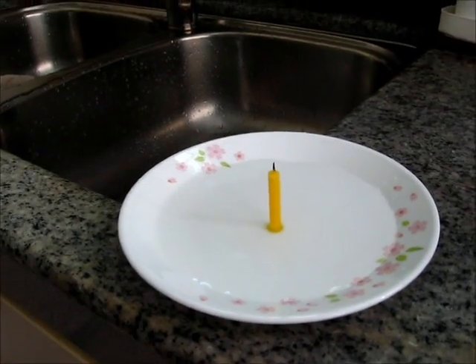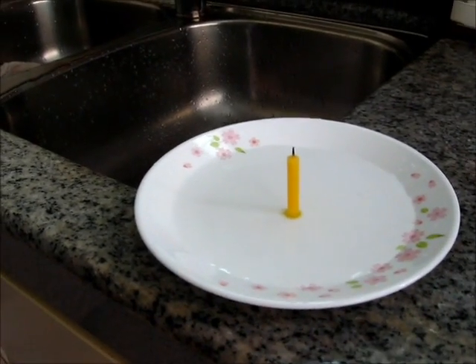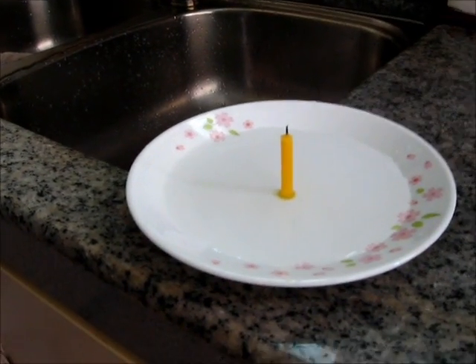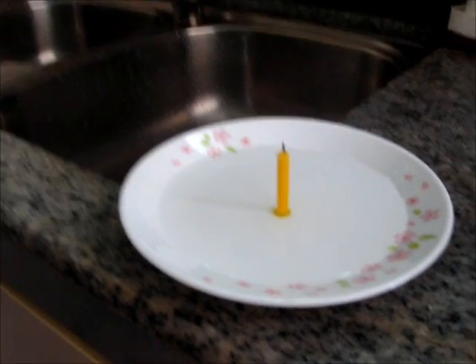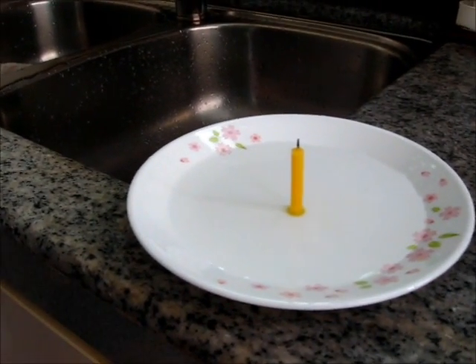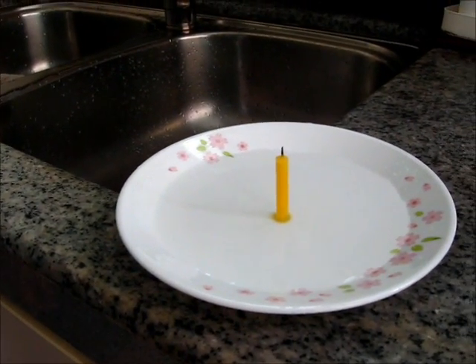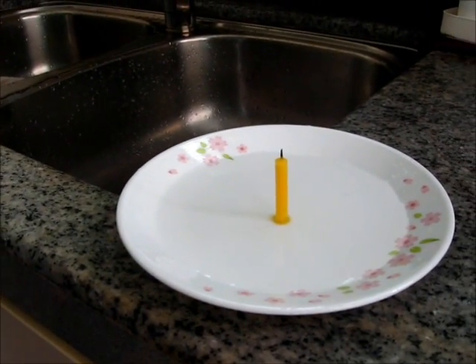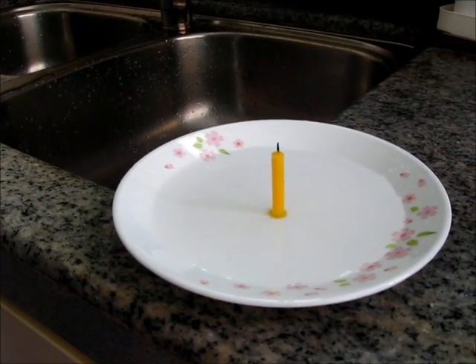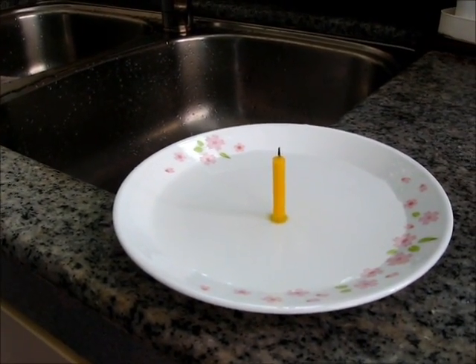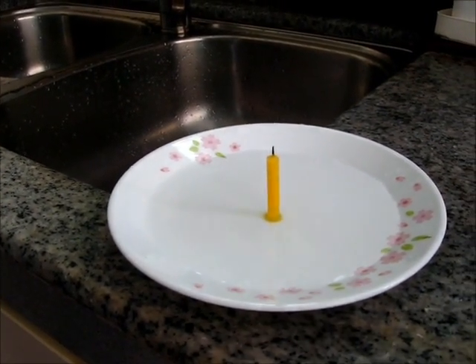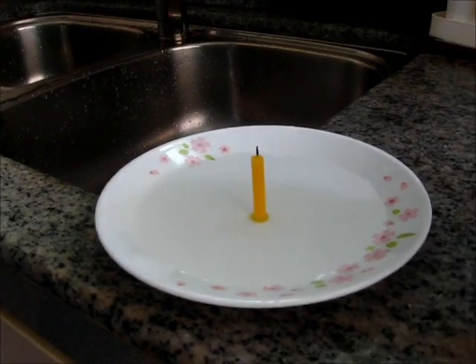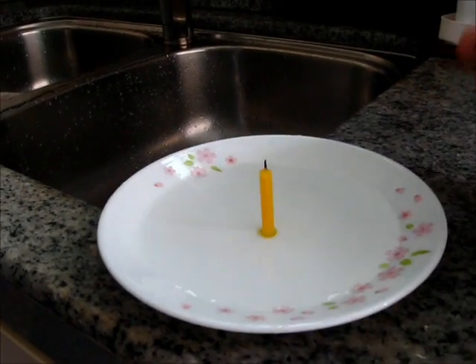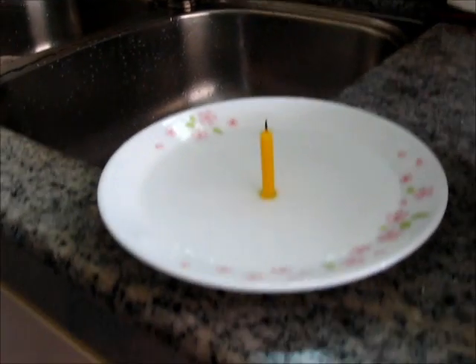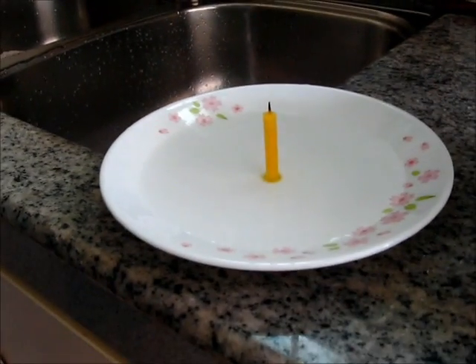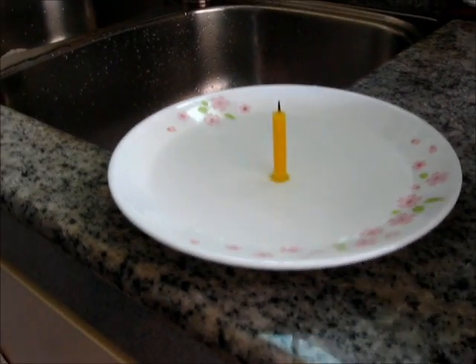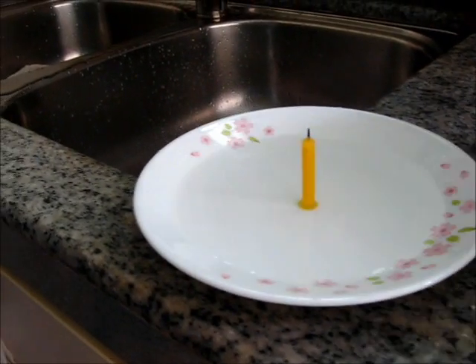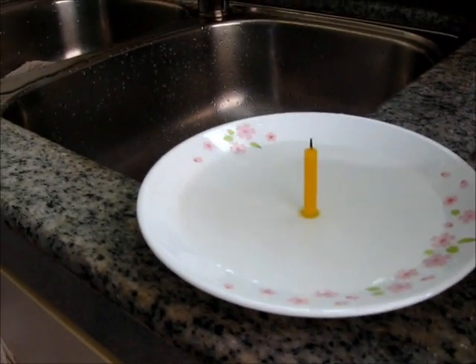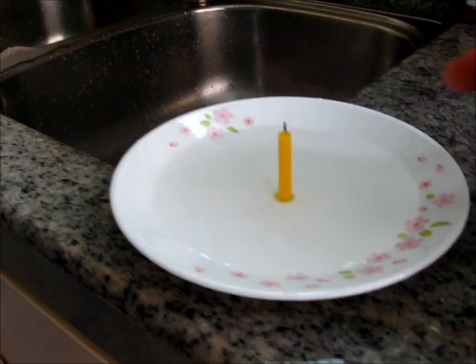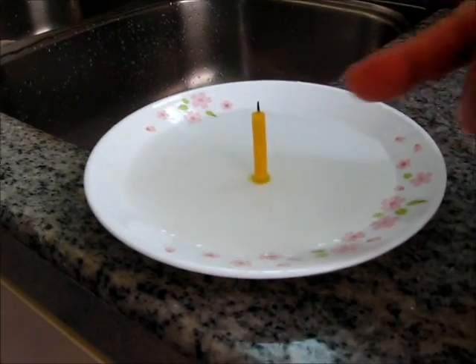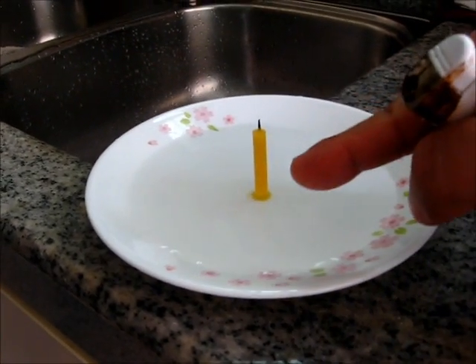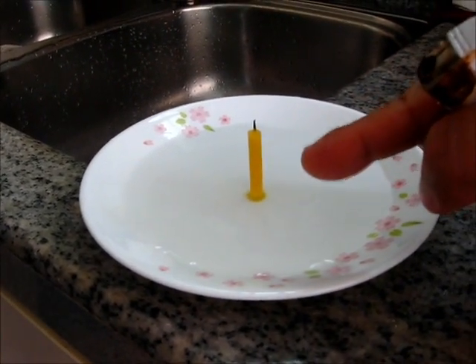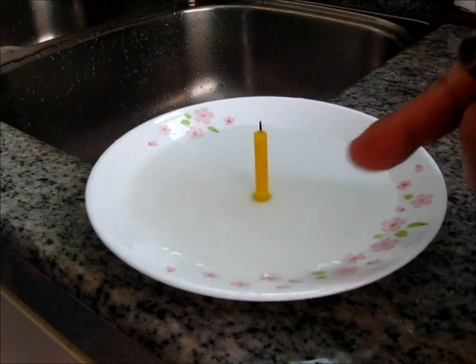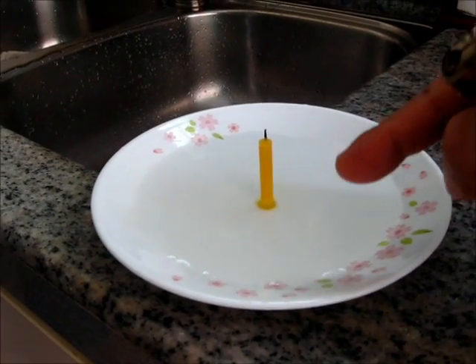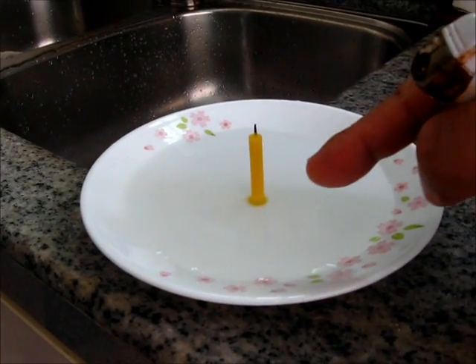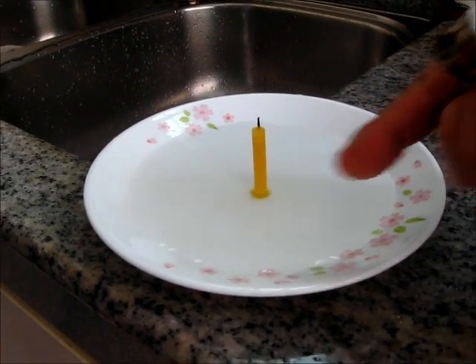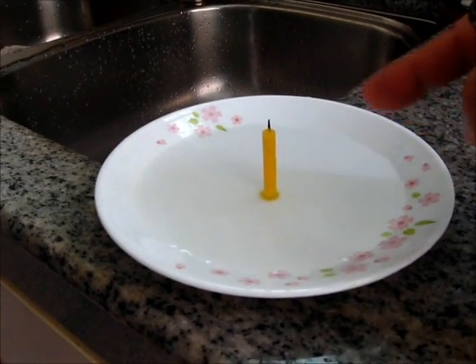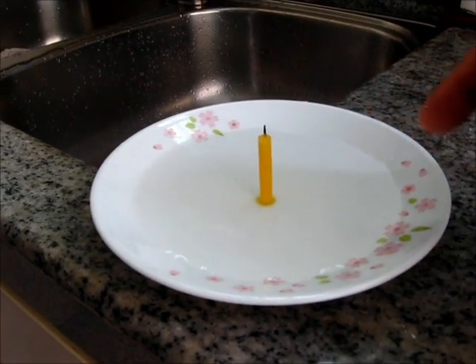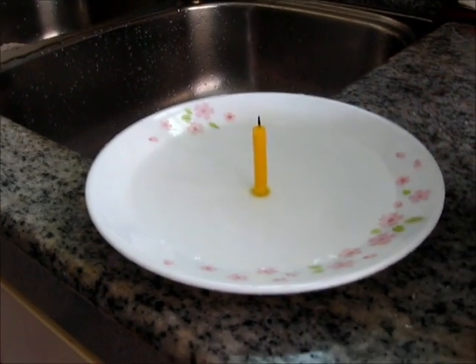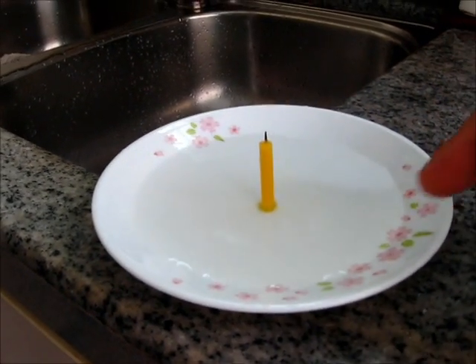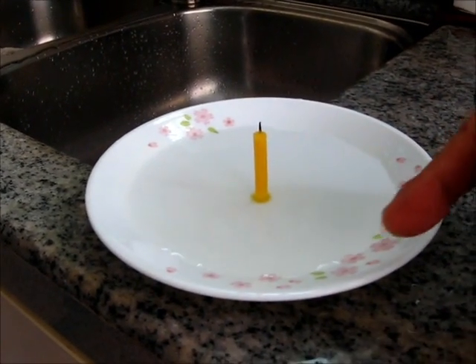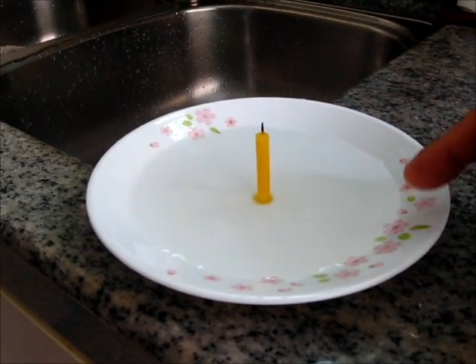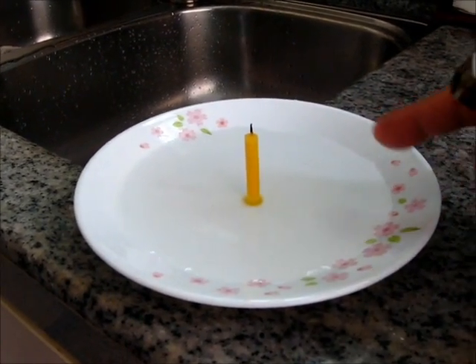In this video I'm going to show you an experiment with a lighted candle in a saucer of water. First of all you need to stick a candle on the bottom of this saucer and then you add some water inside.